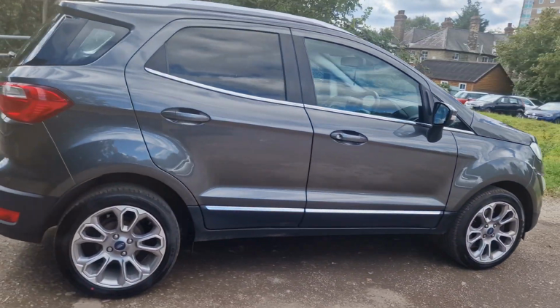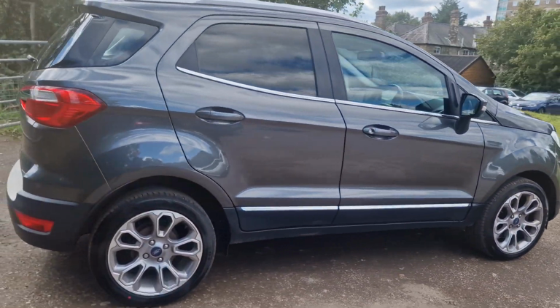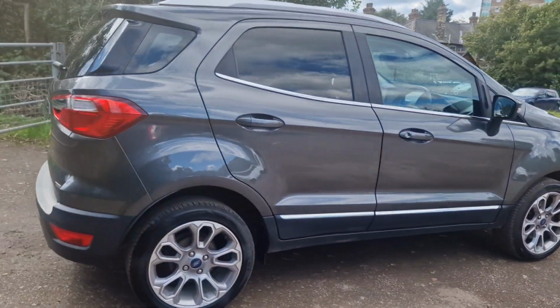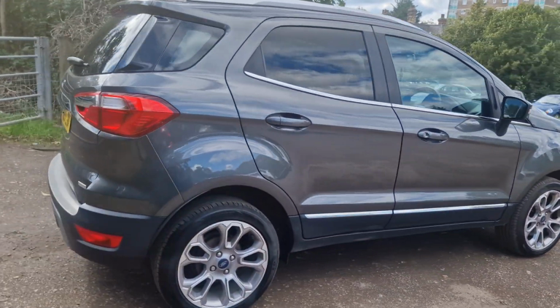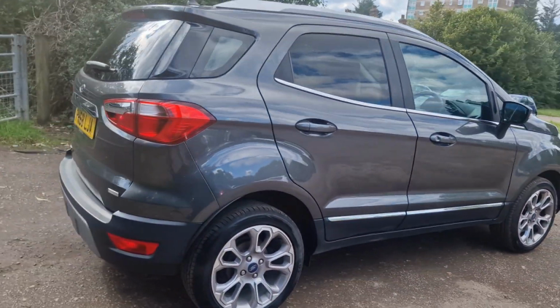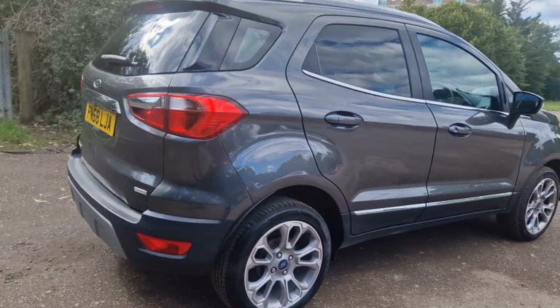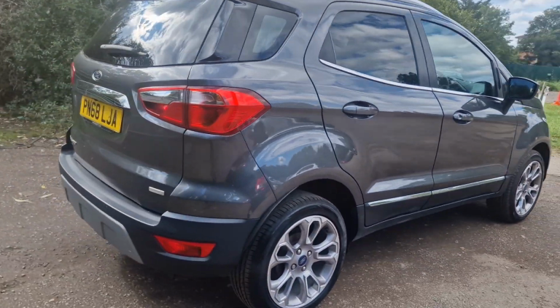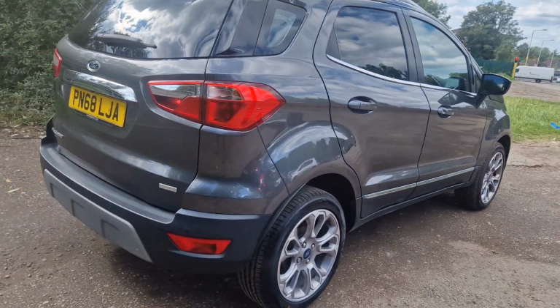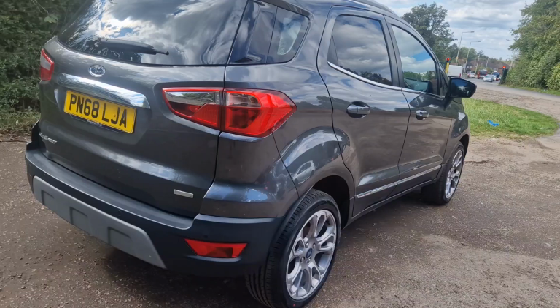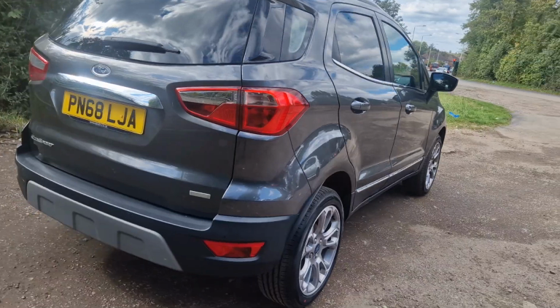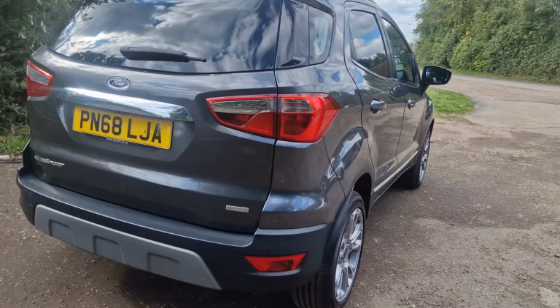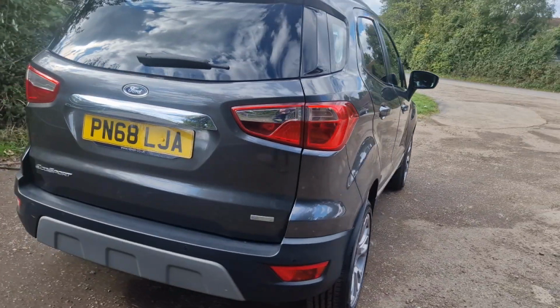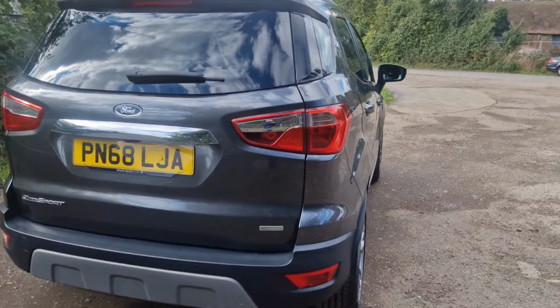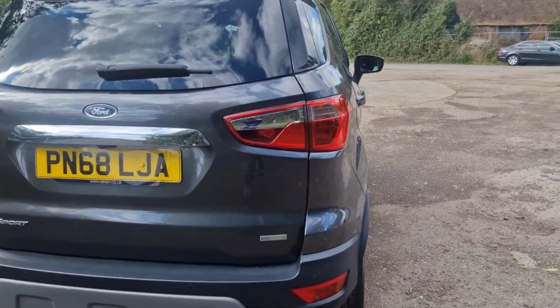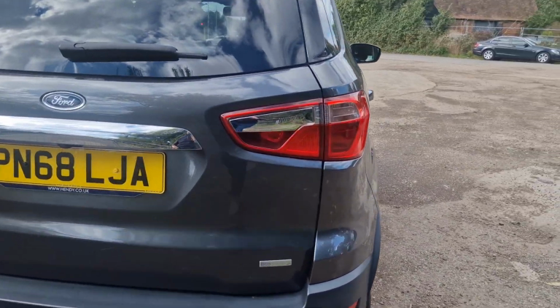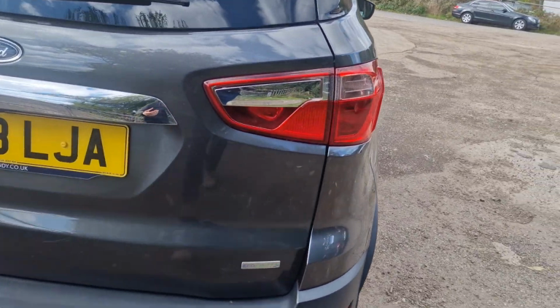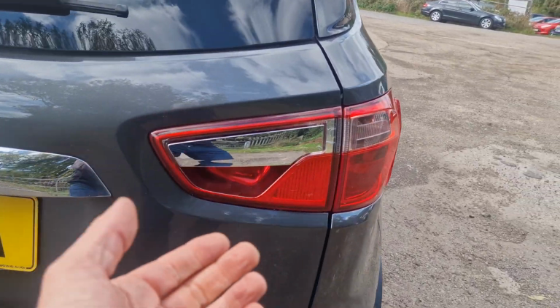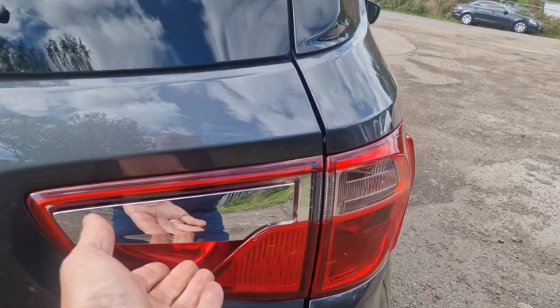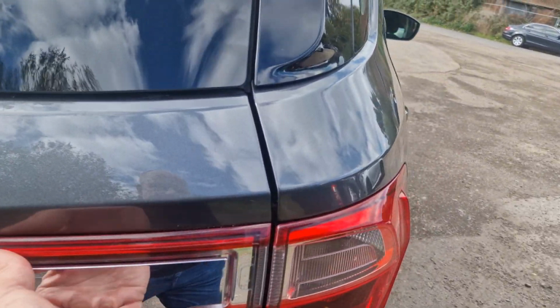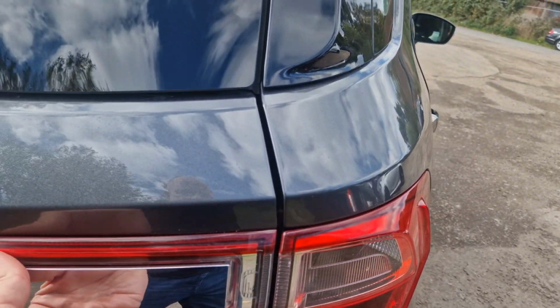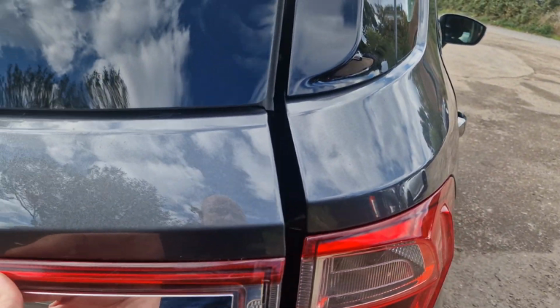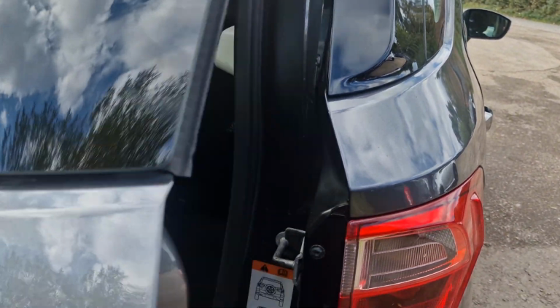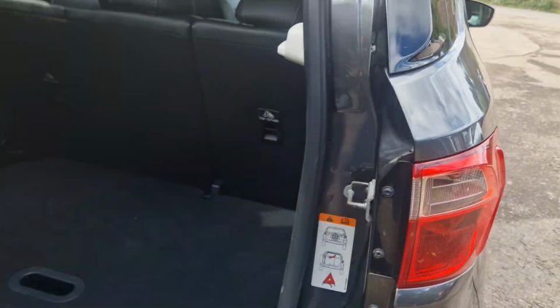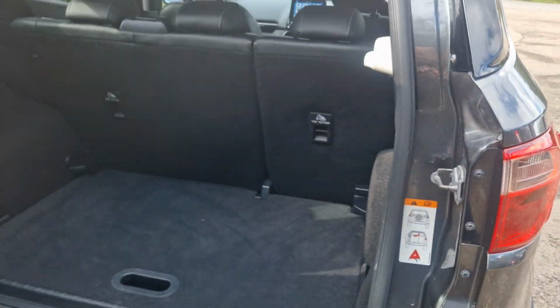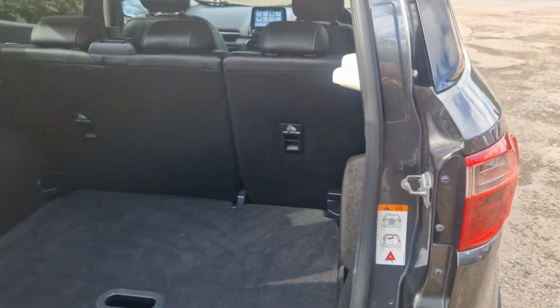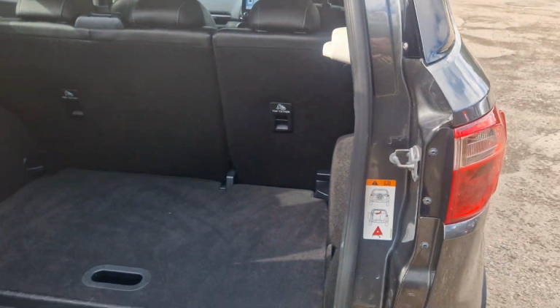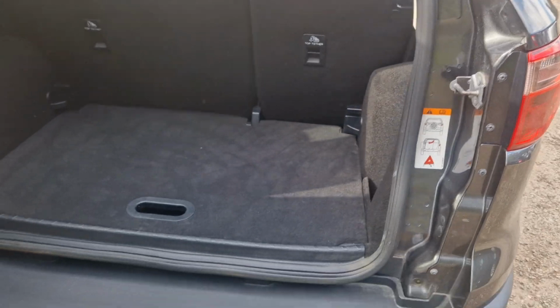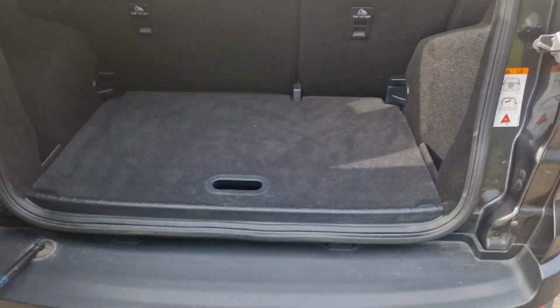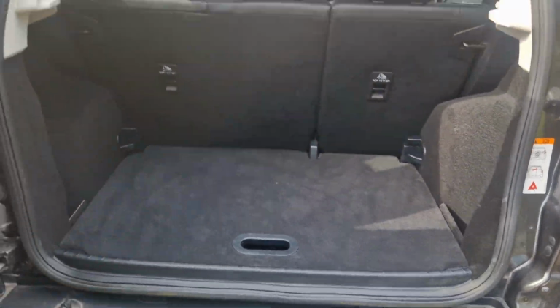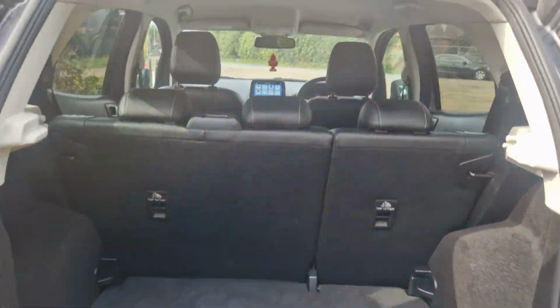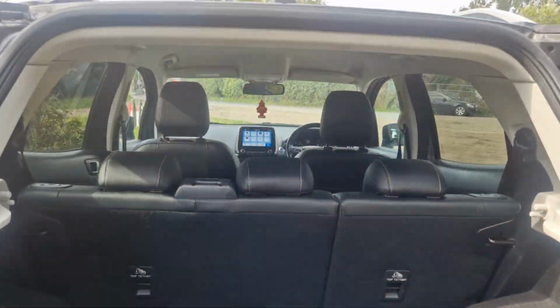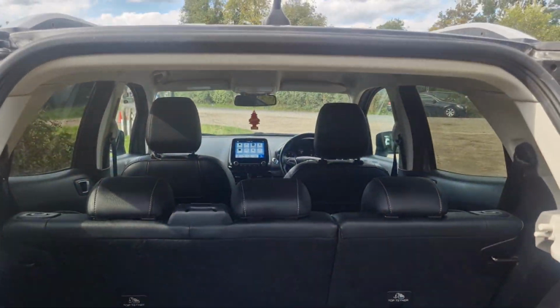This is it in a nice gunmetal grey, it's got tyres on it all round, quite a funky look. And there you go — nice big boot there.